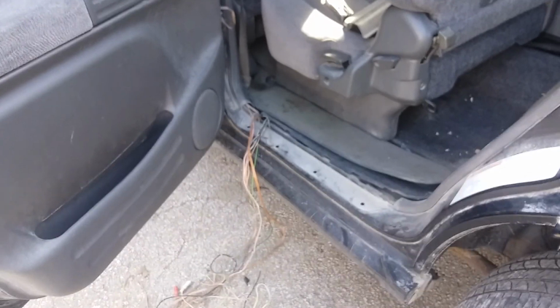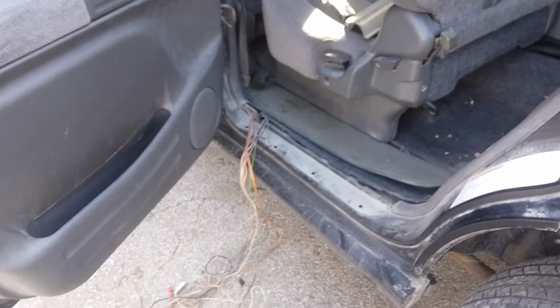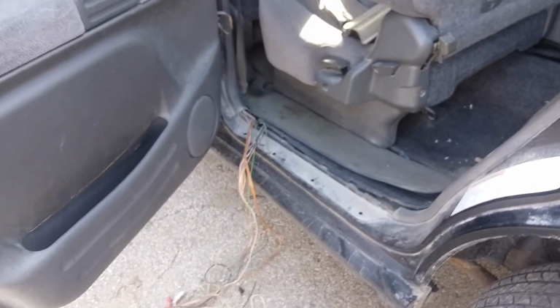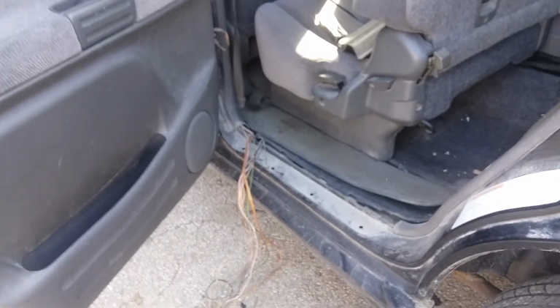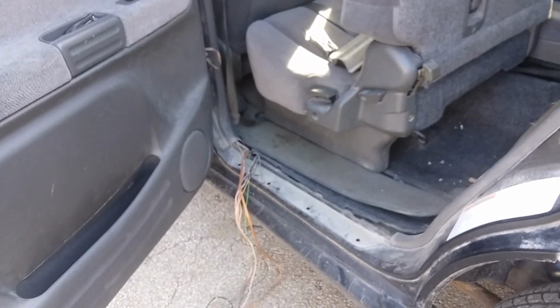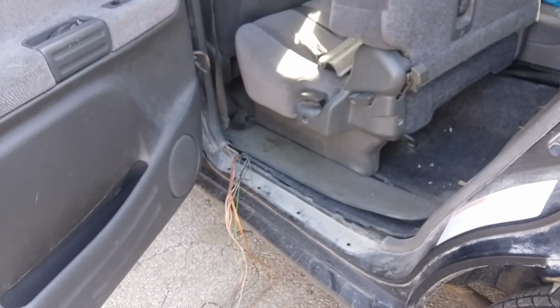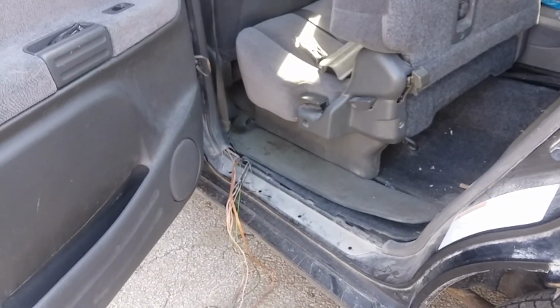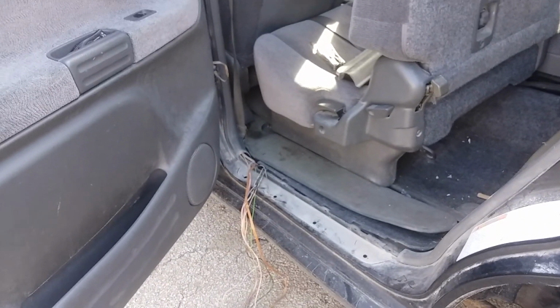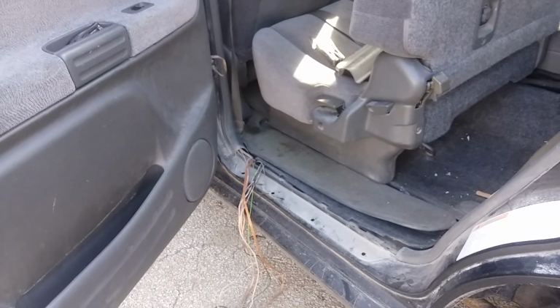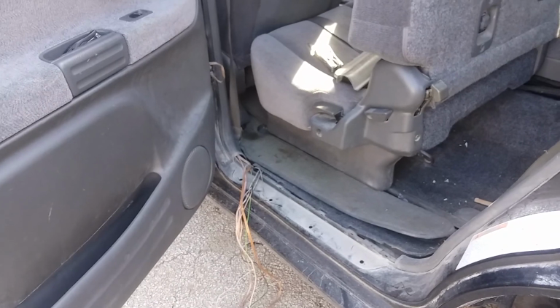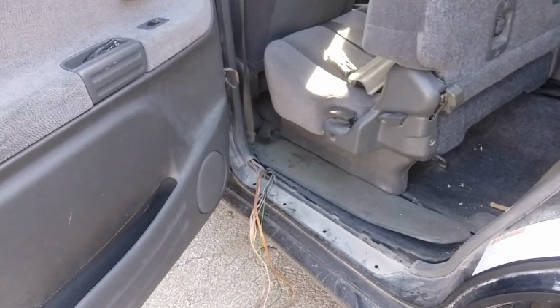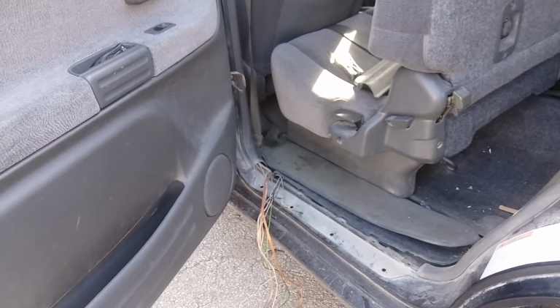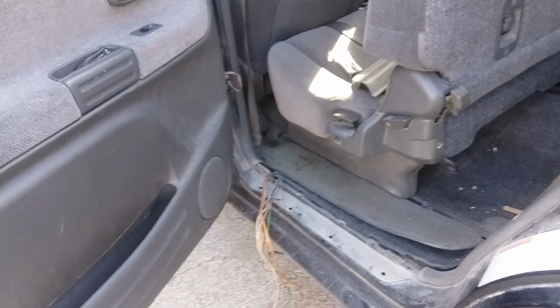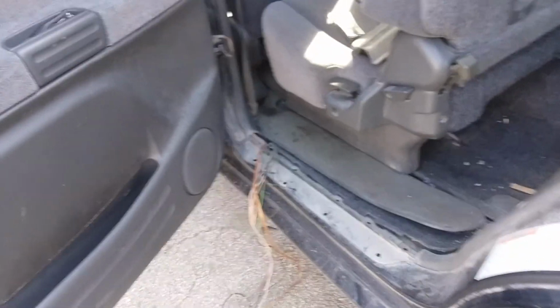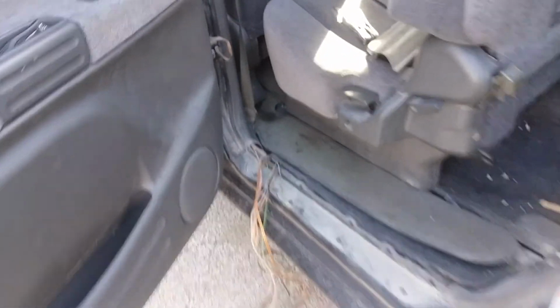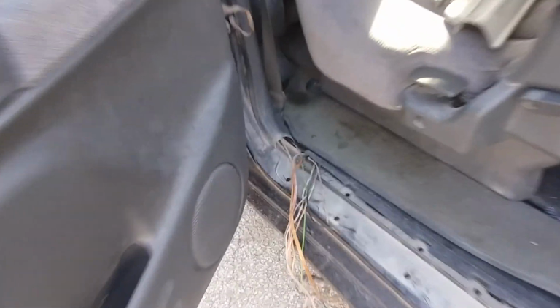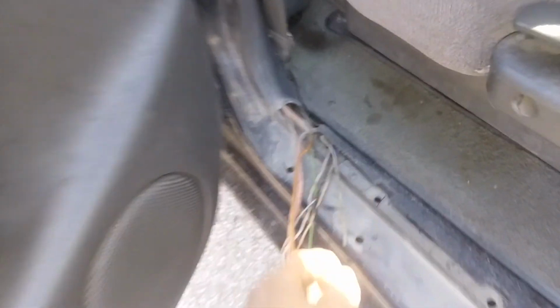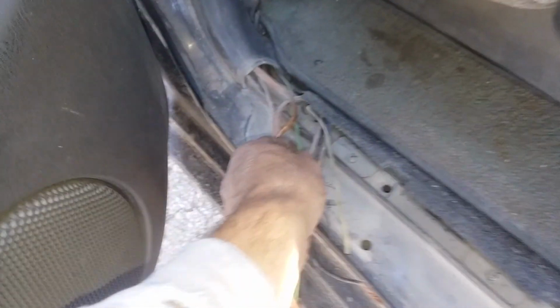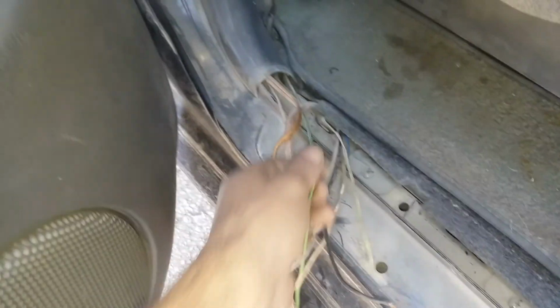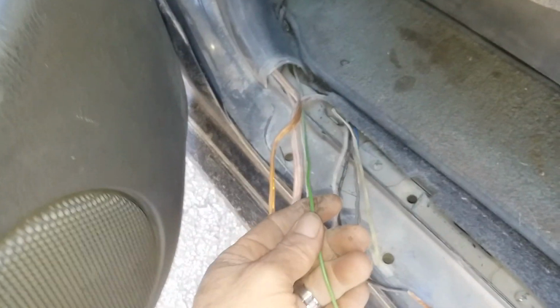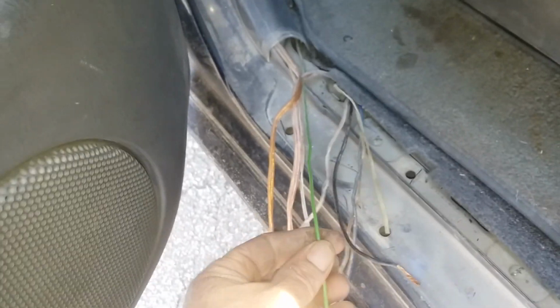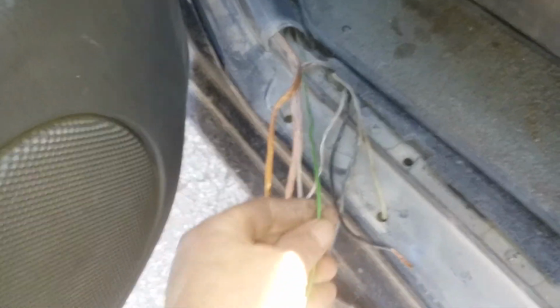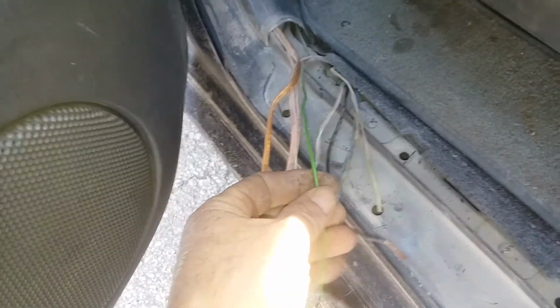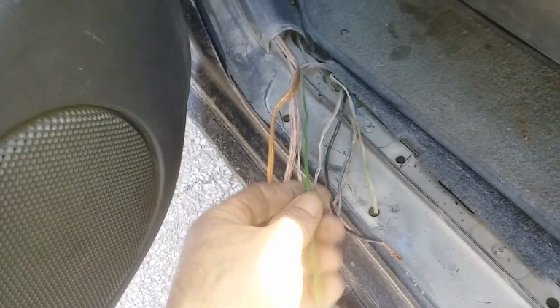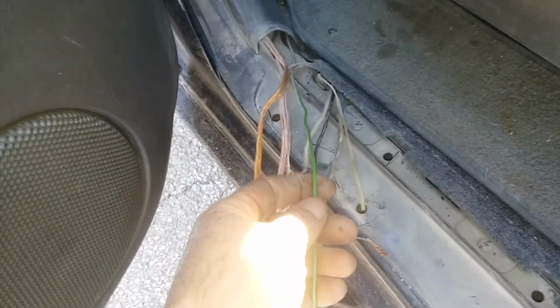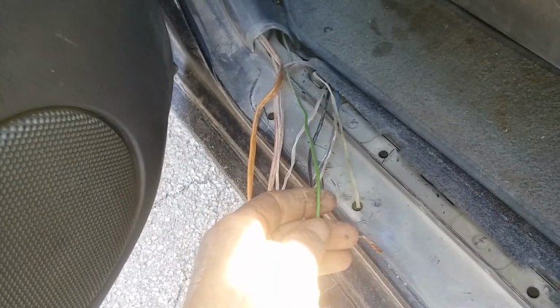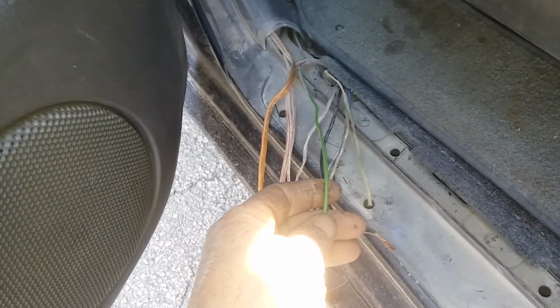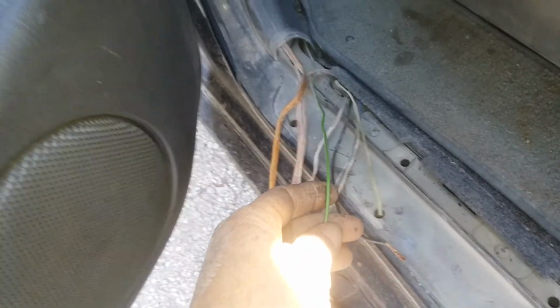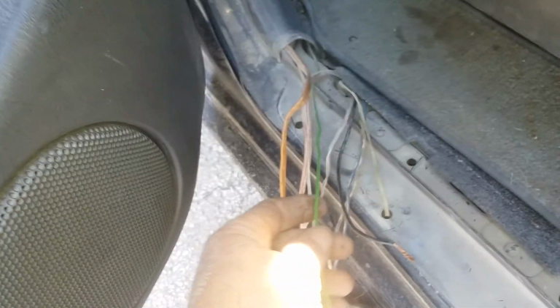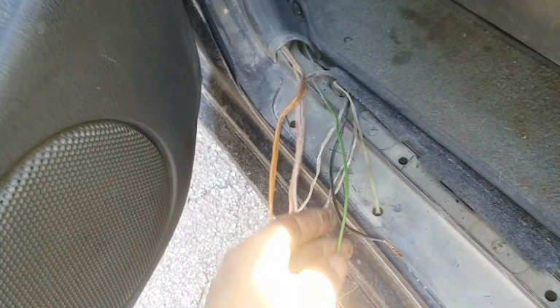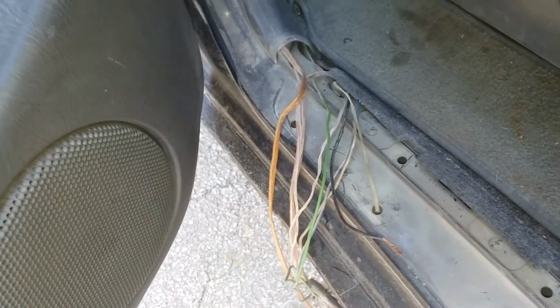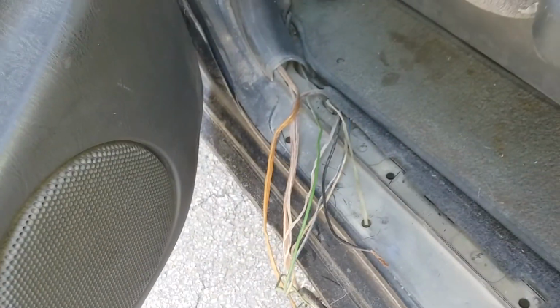I'm out here working on my wife's car. She's been having a problem — her door is locking automatically. I tracked down a green wire the other day, this one here specifically, that was bare and was shorting out, but it was still doing it.